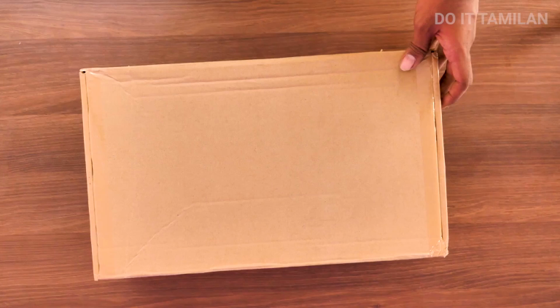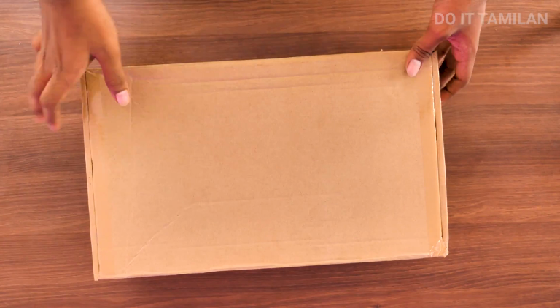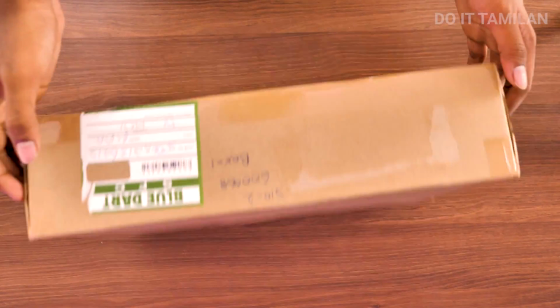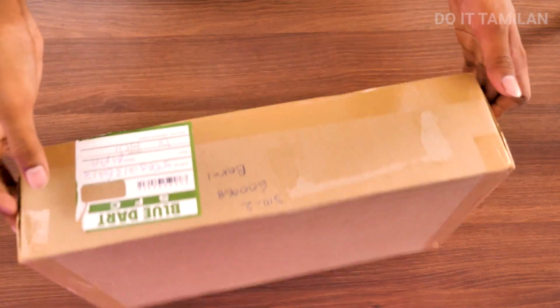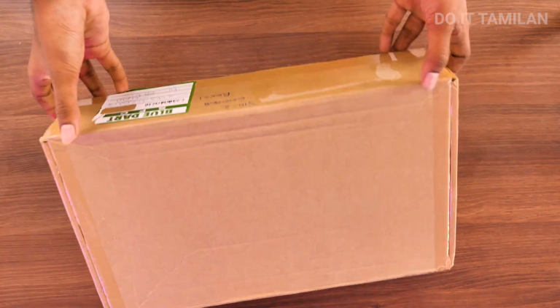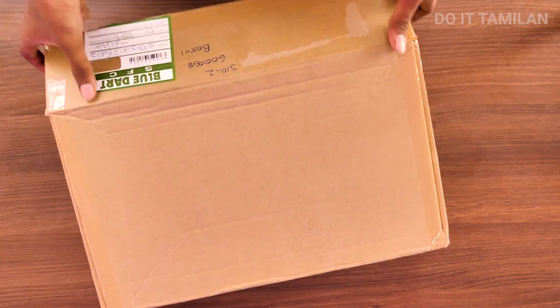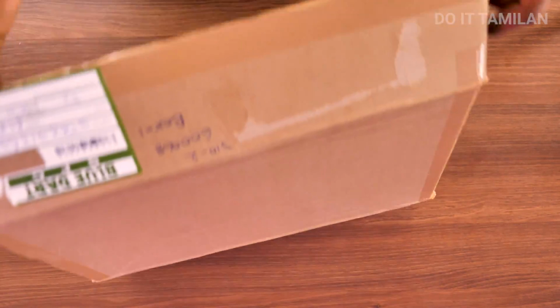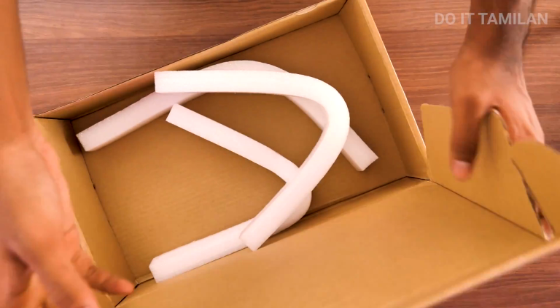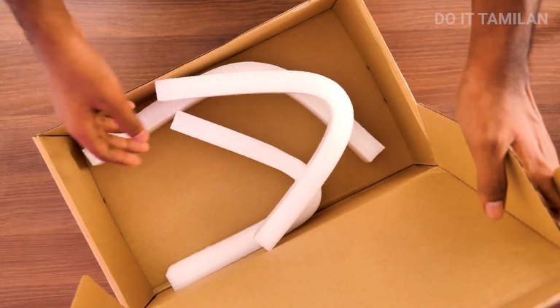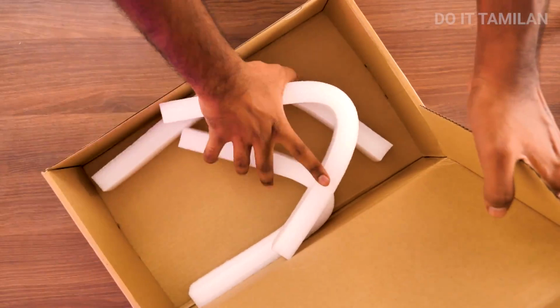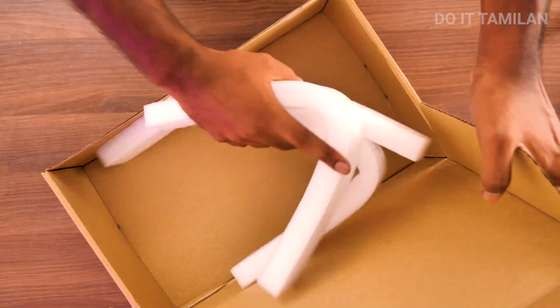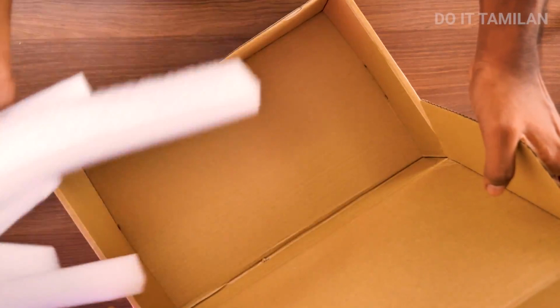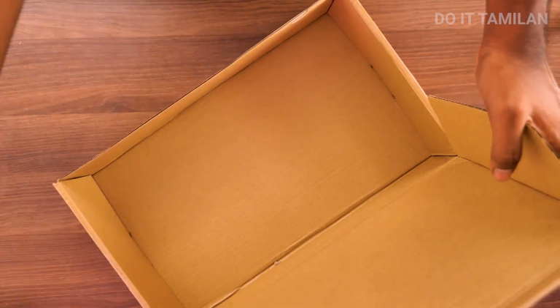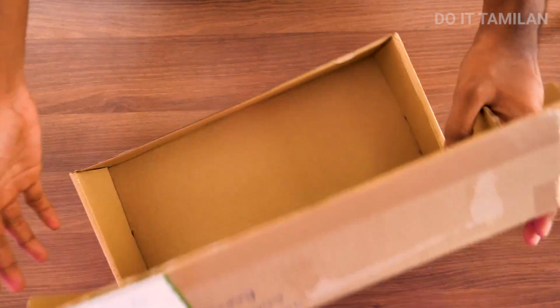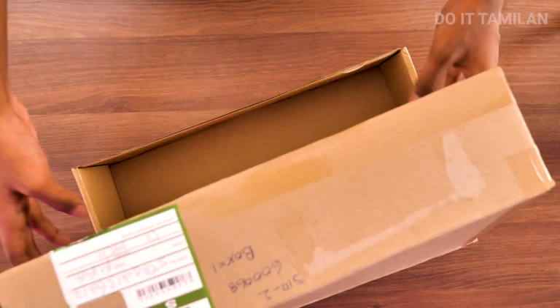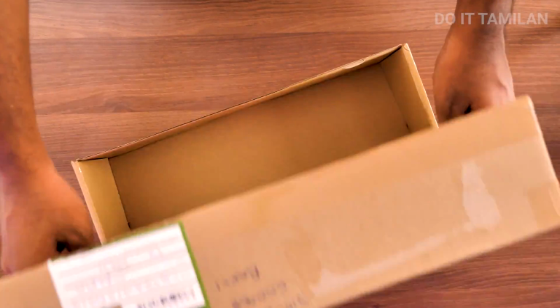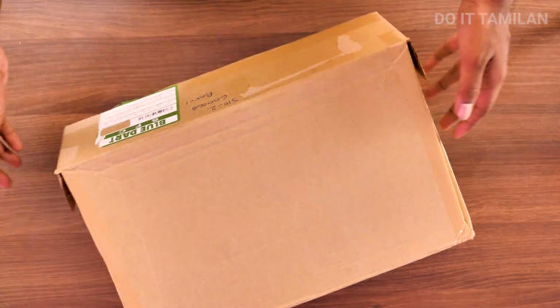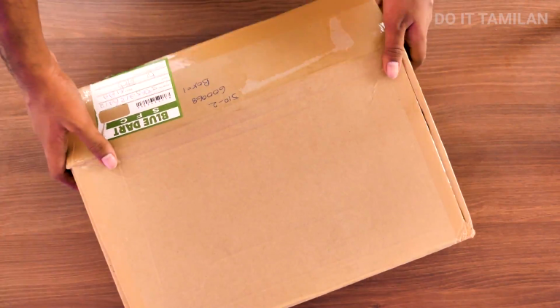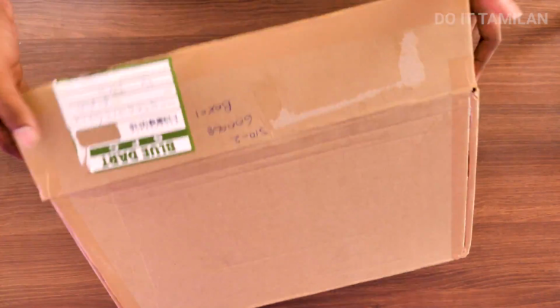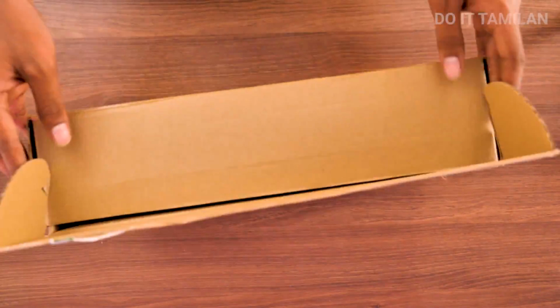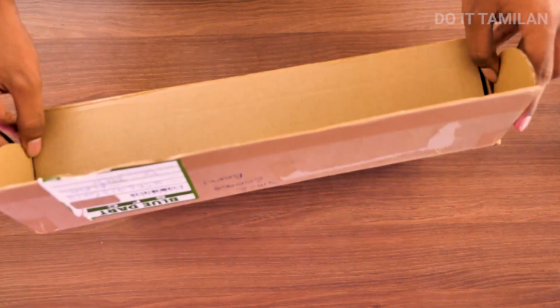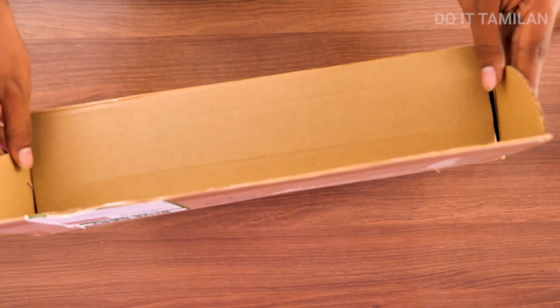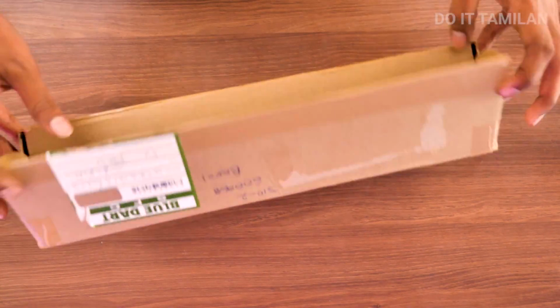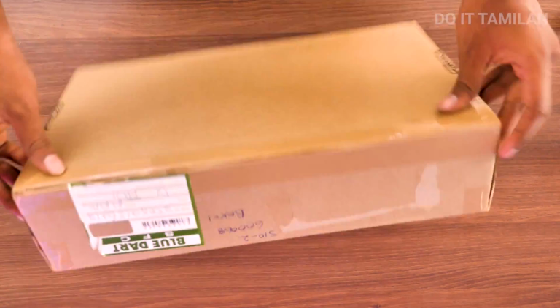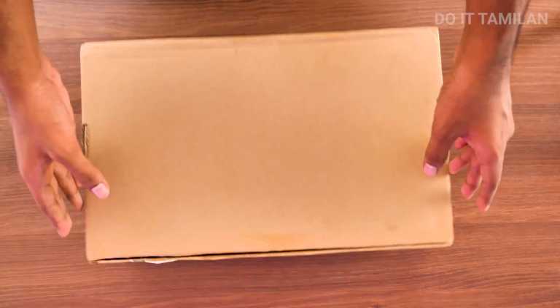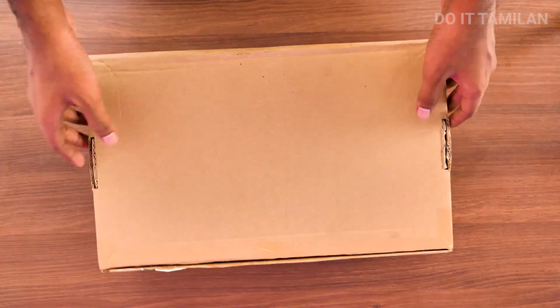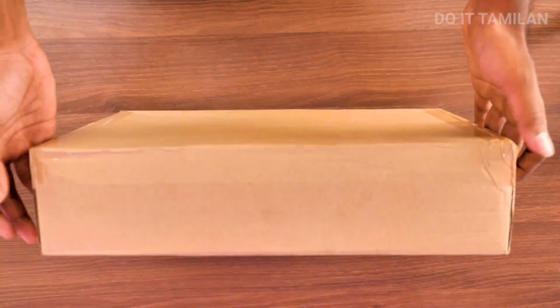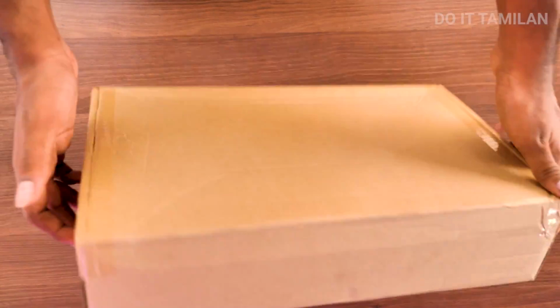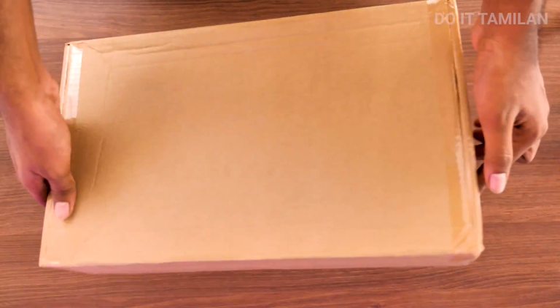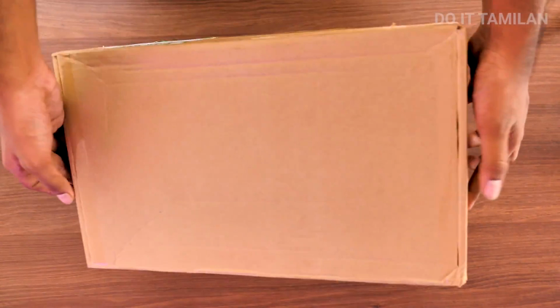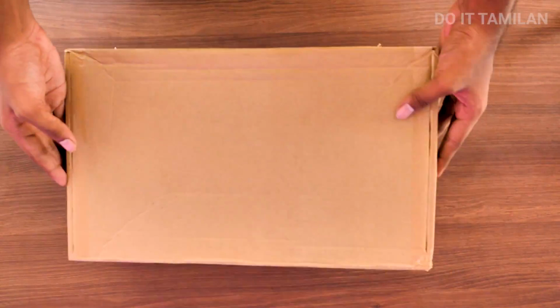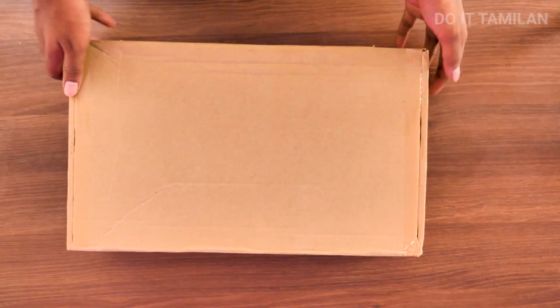Now we have an amplifier. We have a waste atta box and a laptop atta box that we can use here.